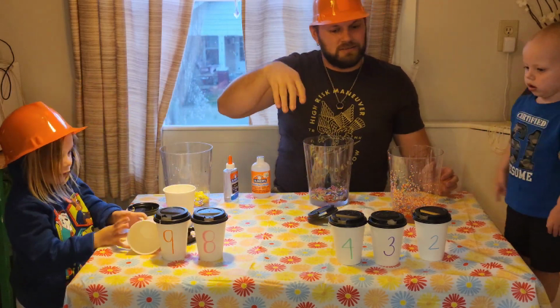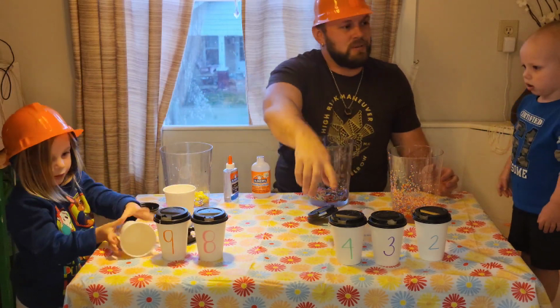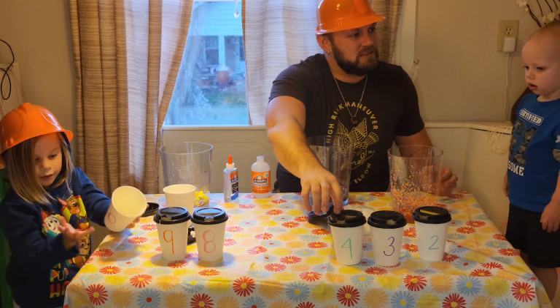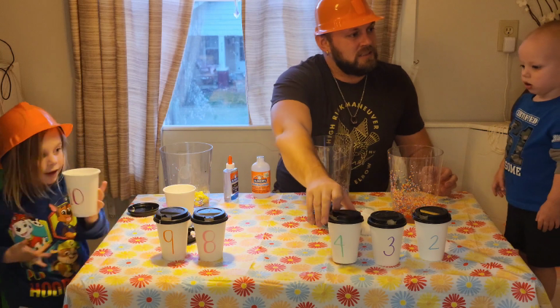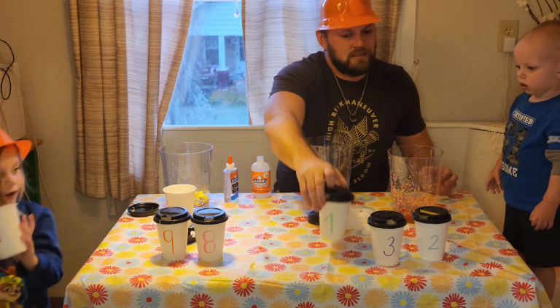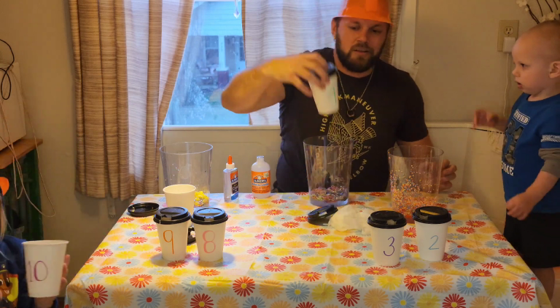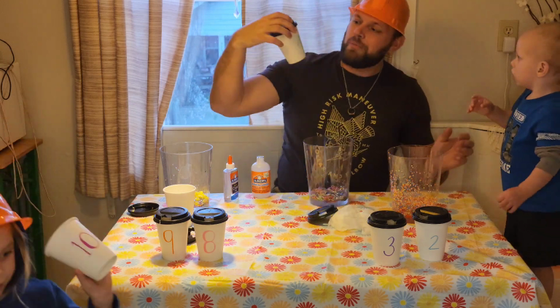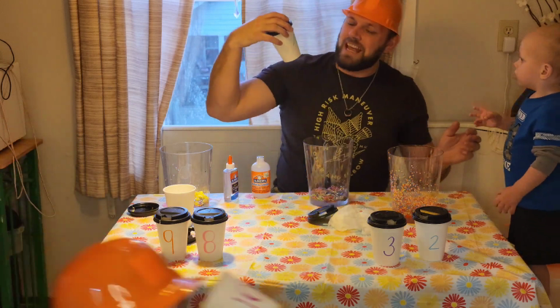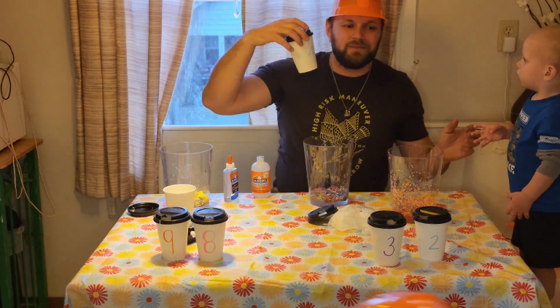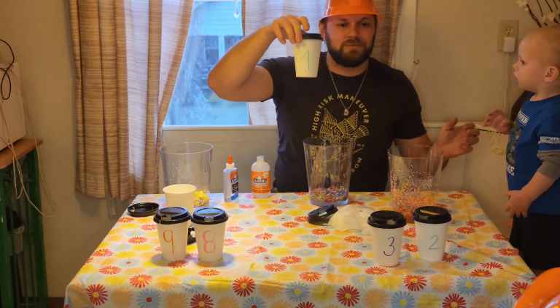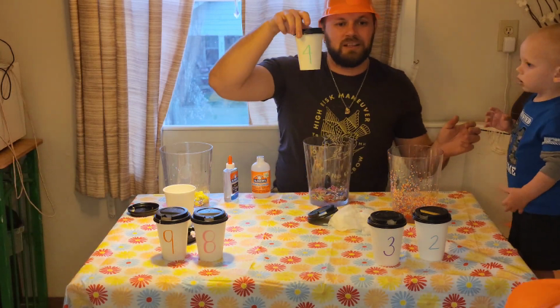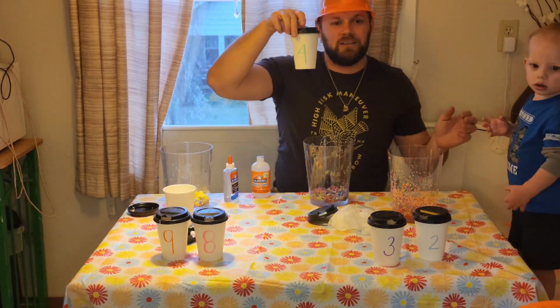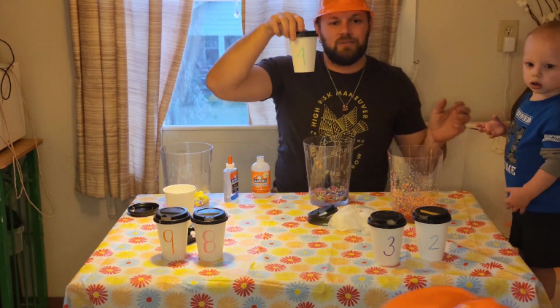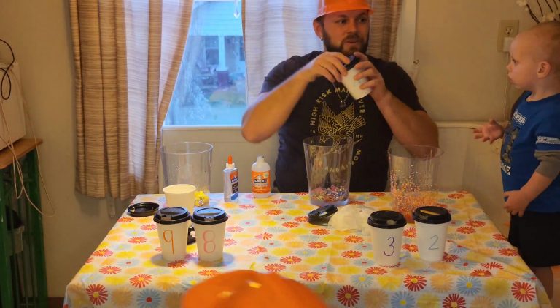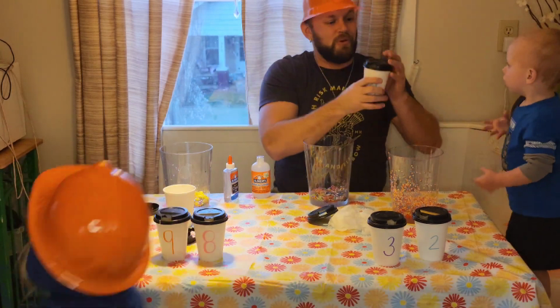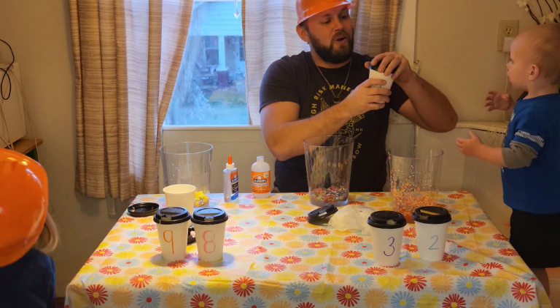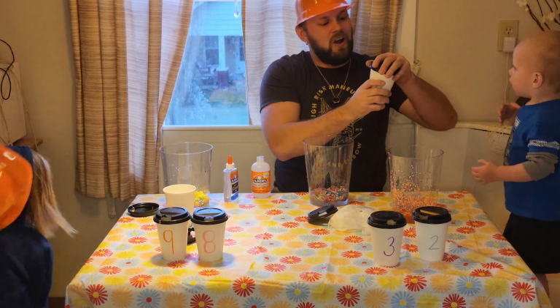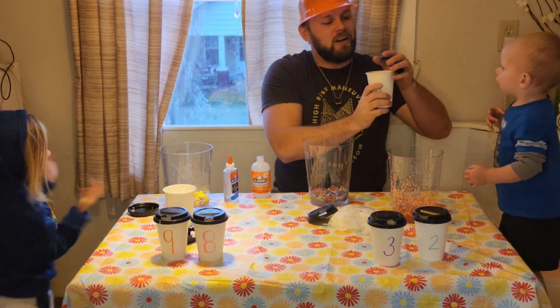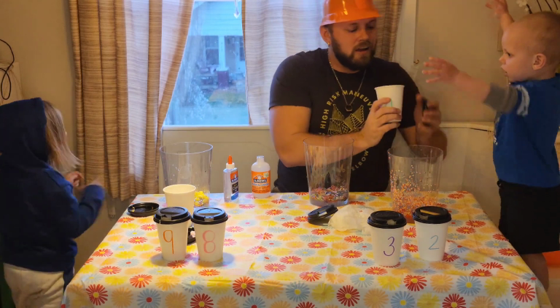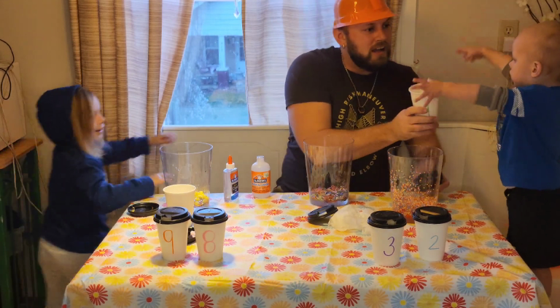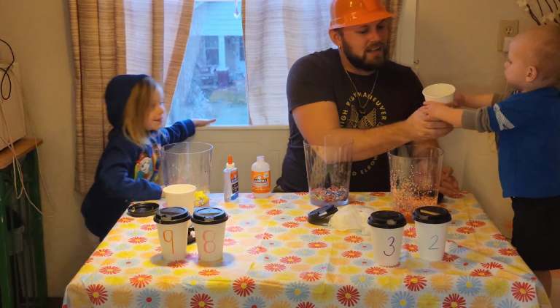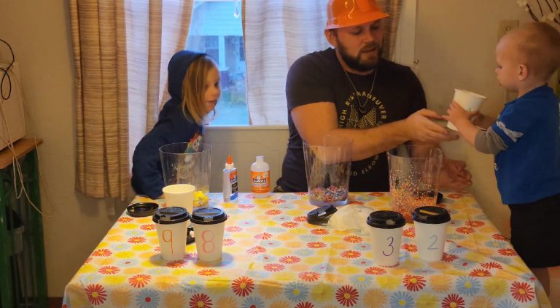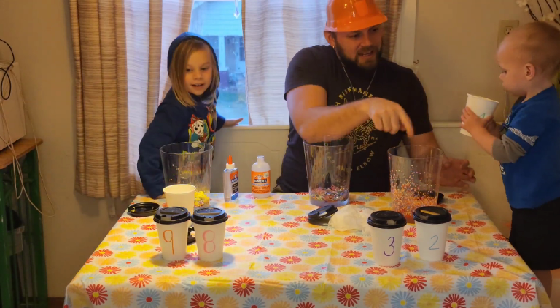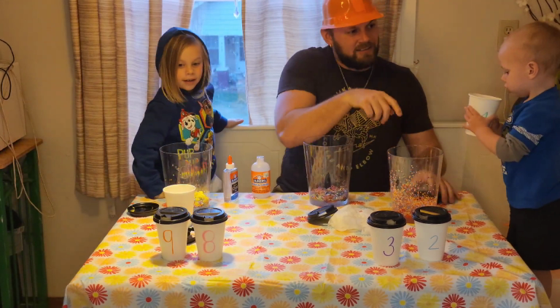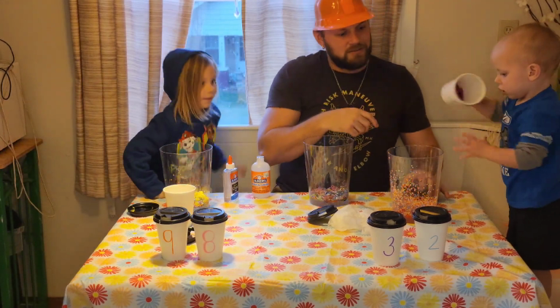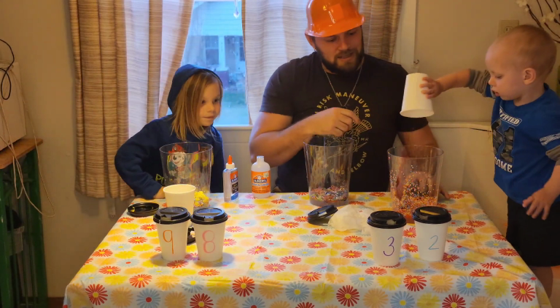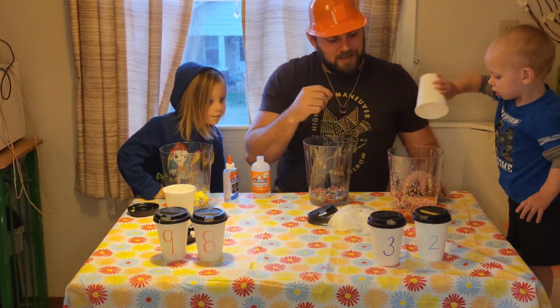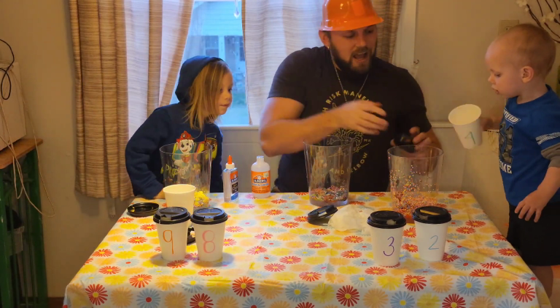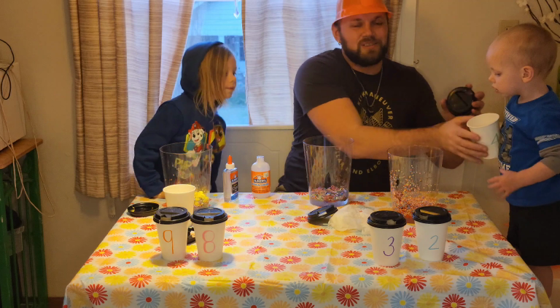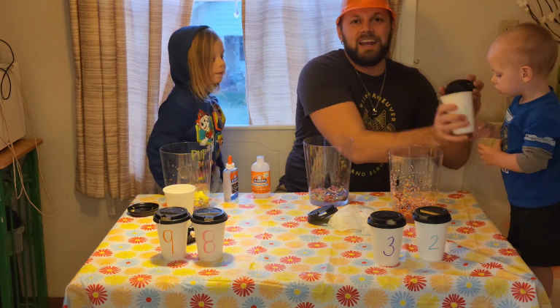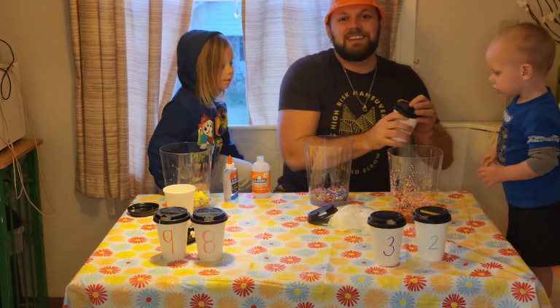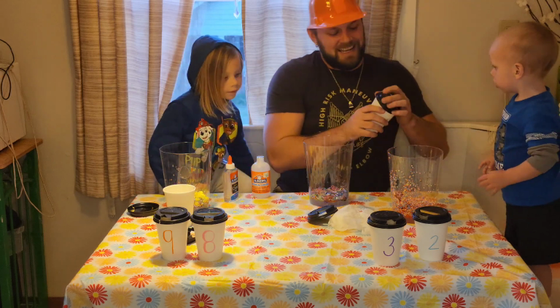This one? What number is this, Javi? Four. Number four. Pour it in there - some red glittery stuff!